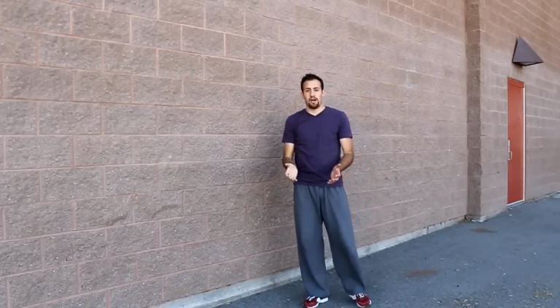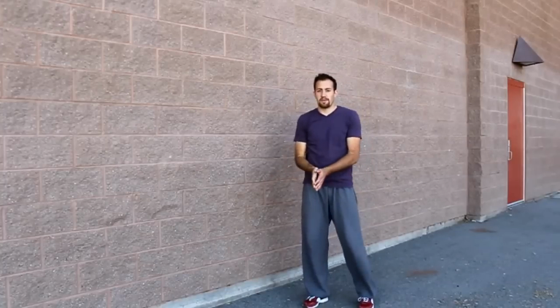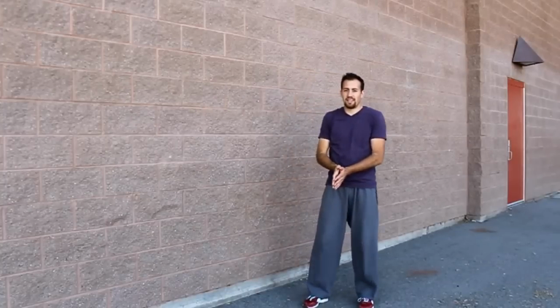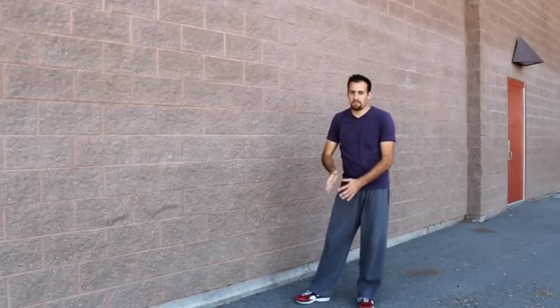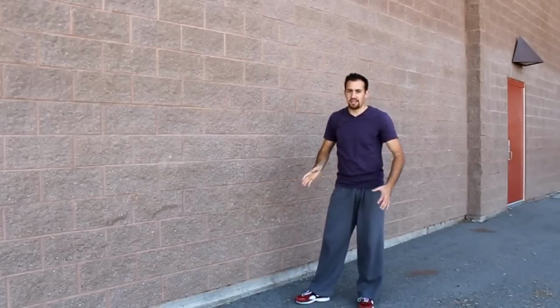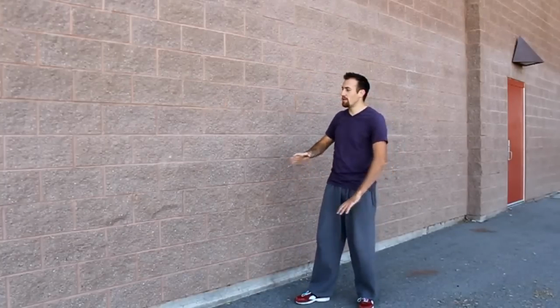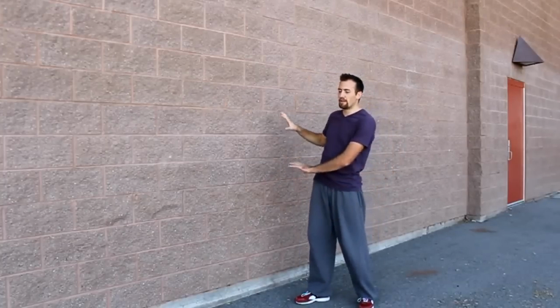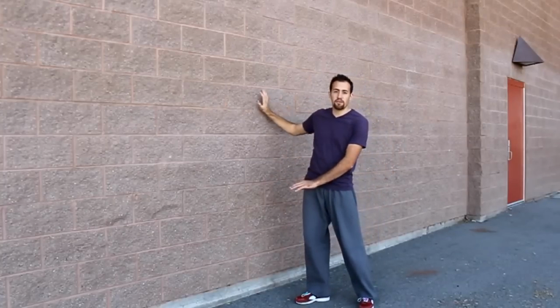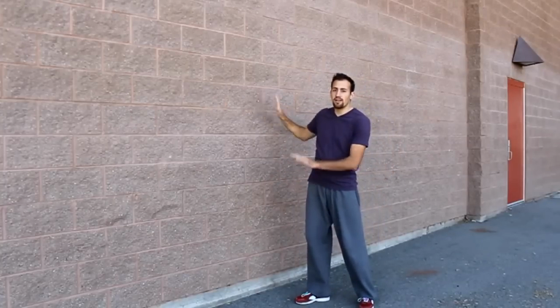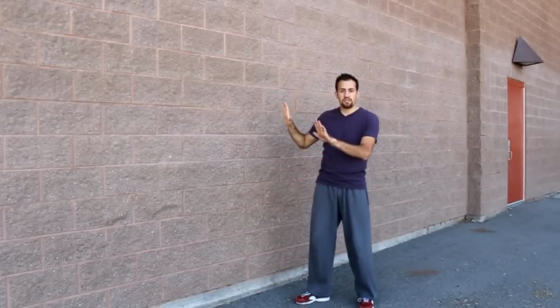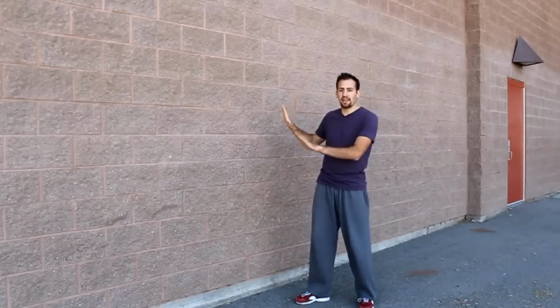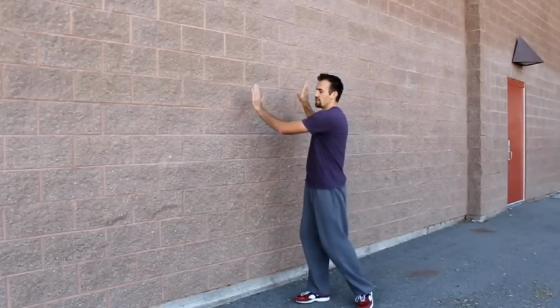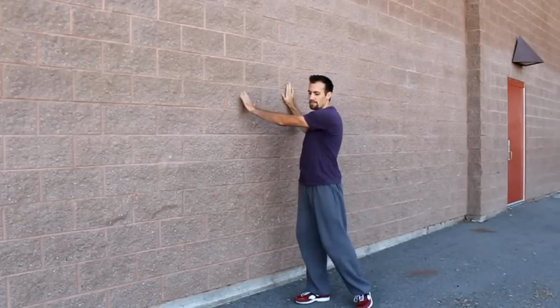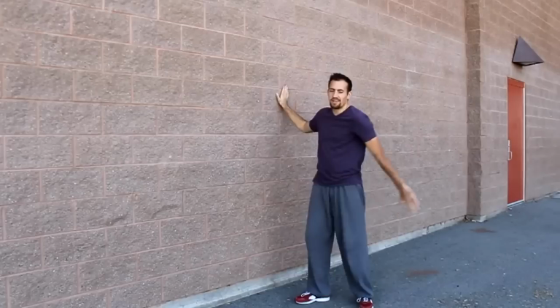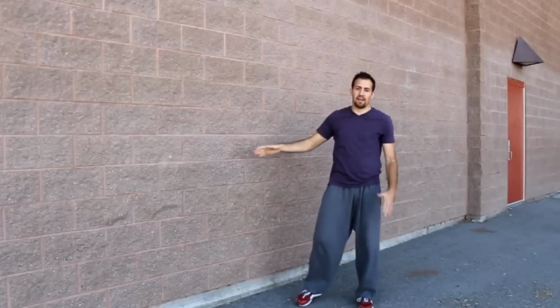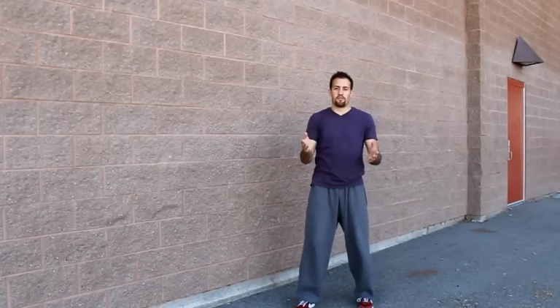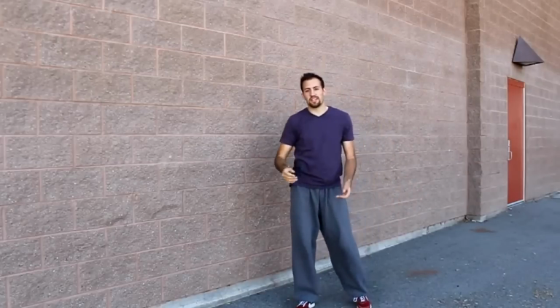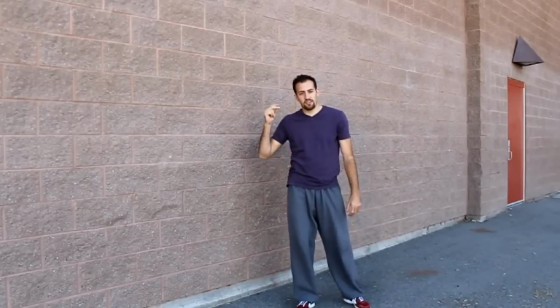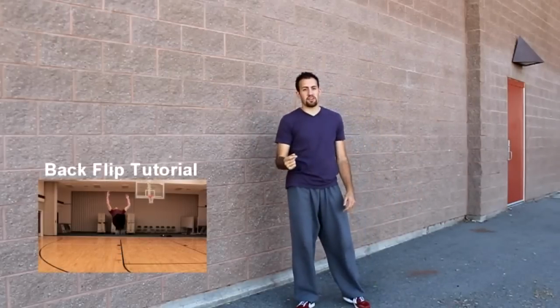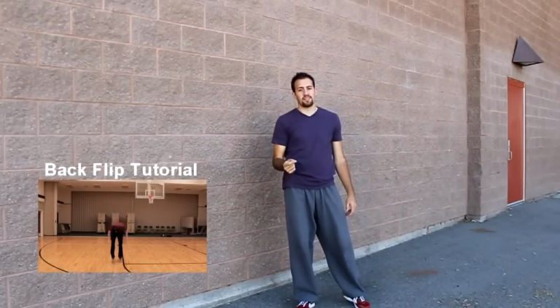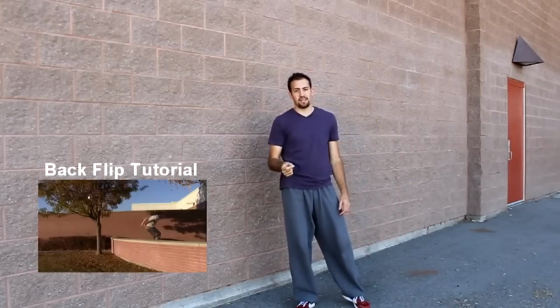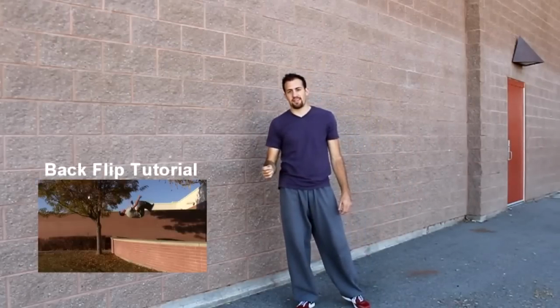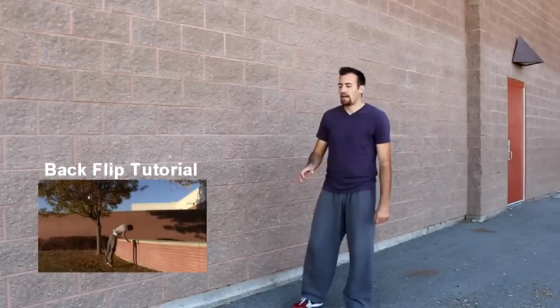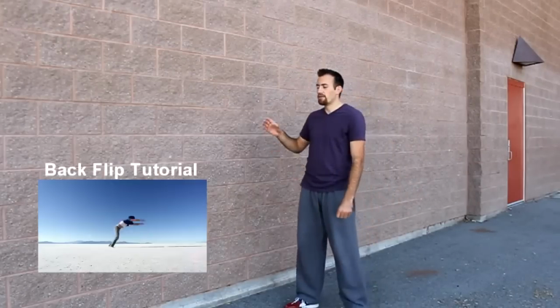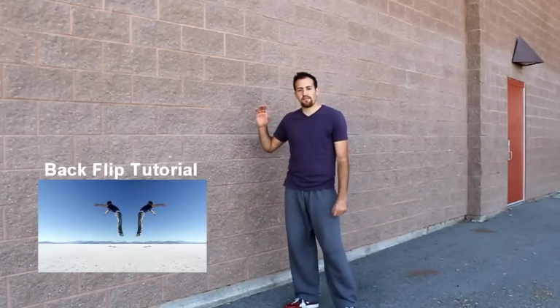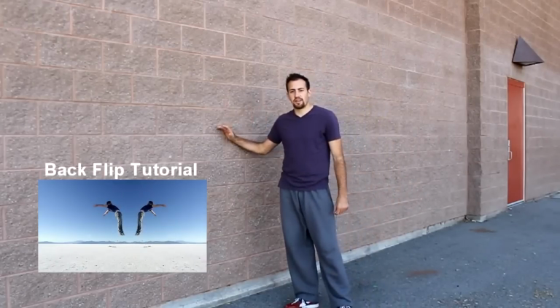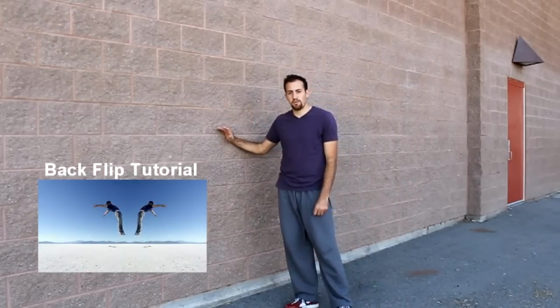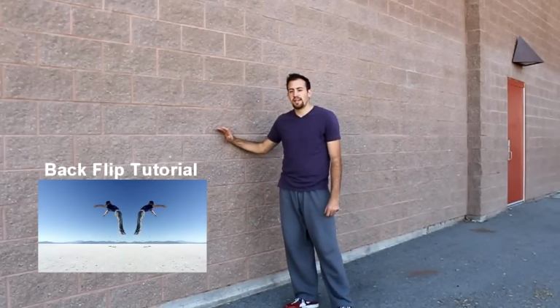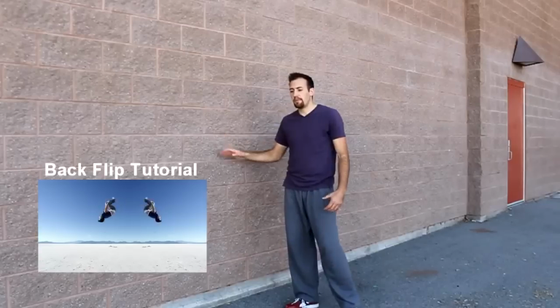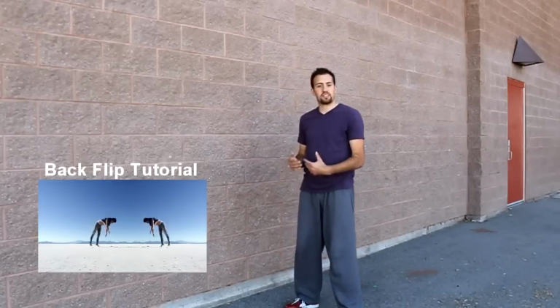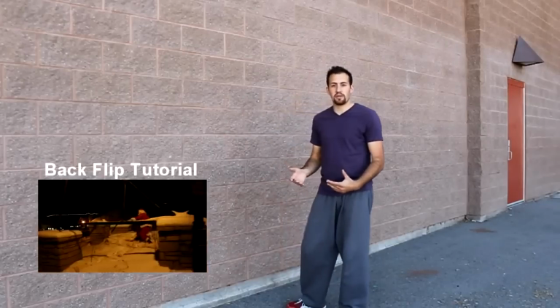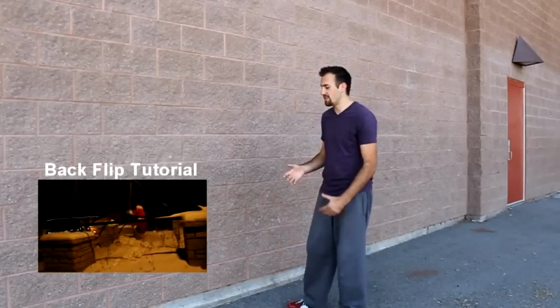The palm flip, as it sounds, is basically doing a back flip off the wall just using your hands, your palms. Now, before learning this trick, you want to have a good standing back tuck. When you go to start first learning this move, you're going to basically just be doing a back tuck.